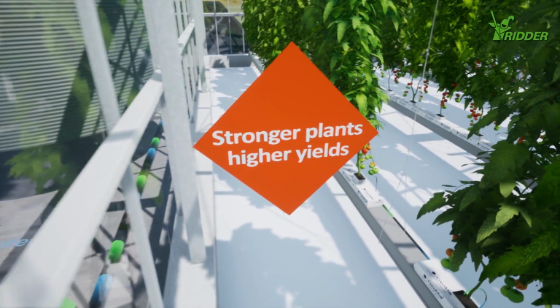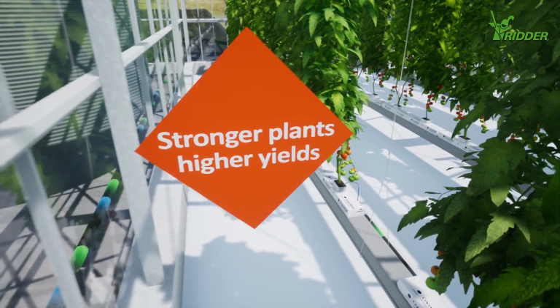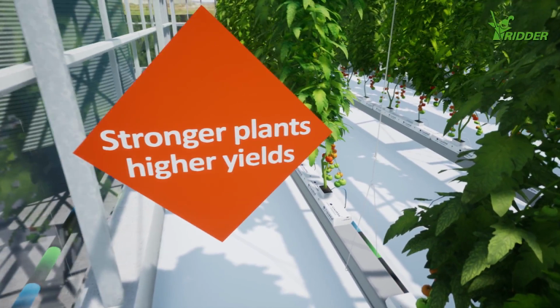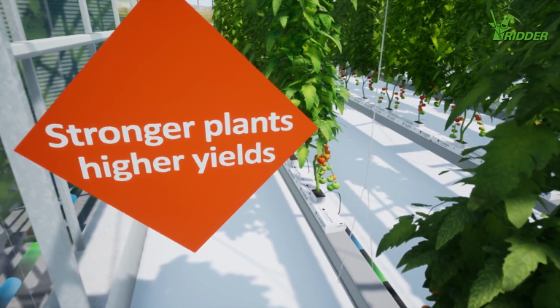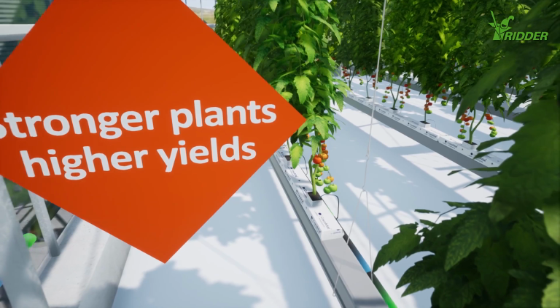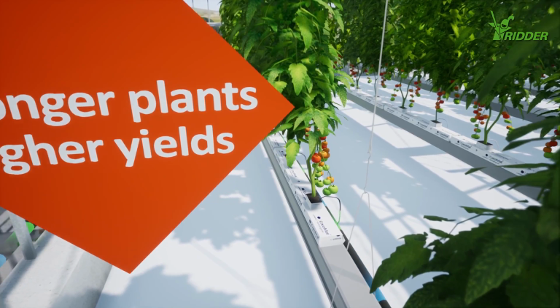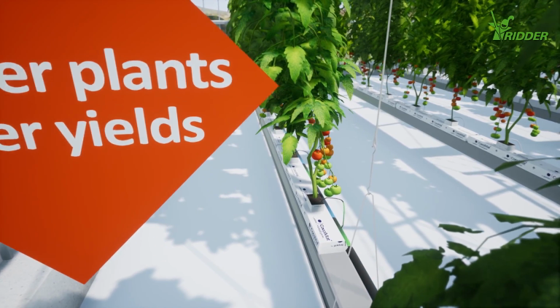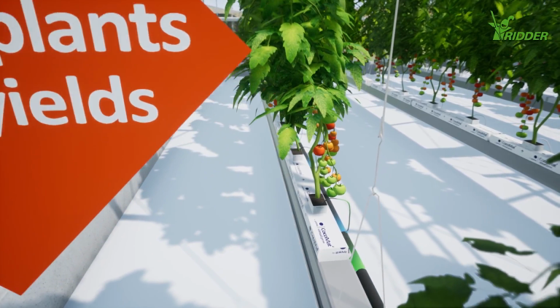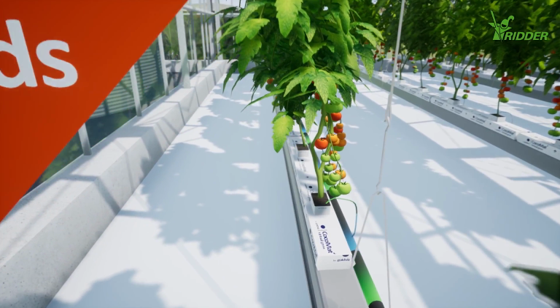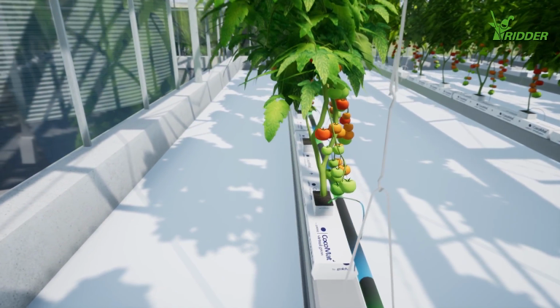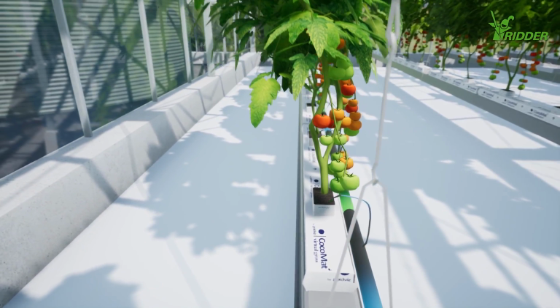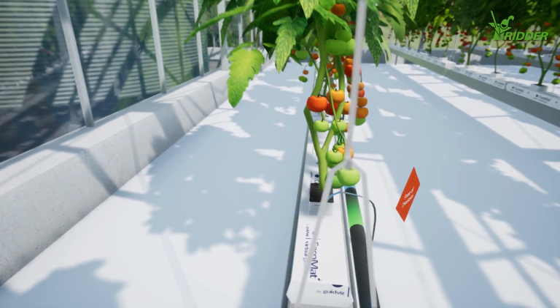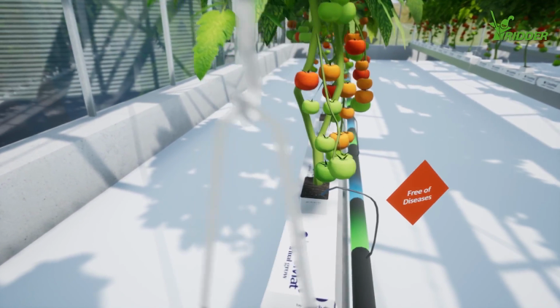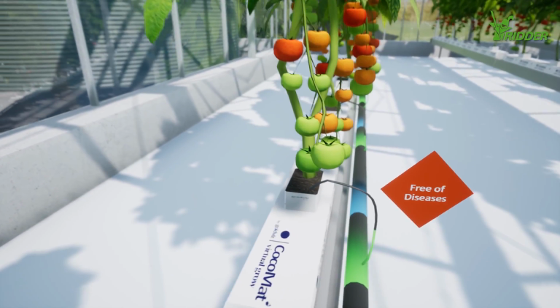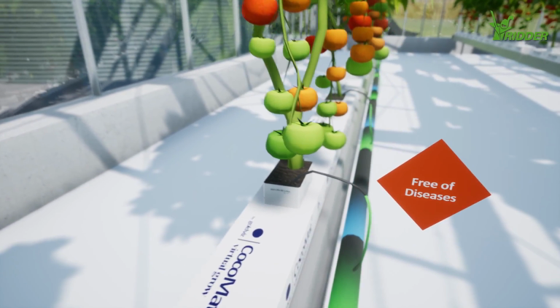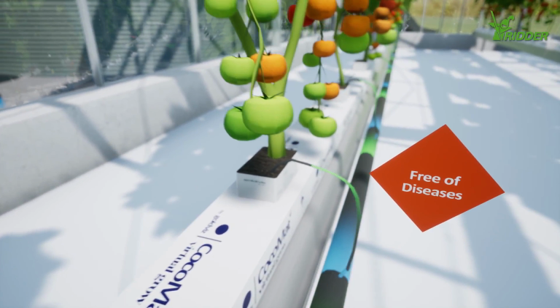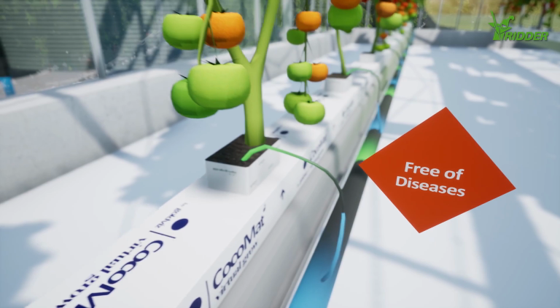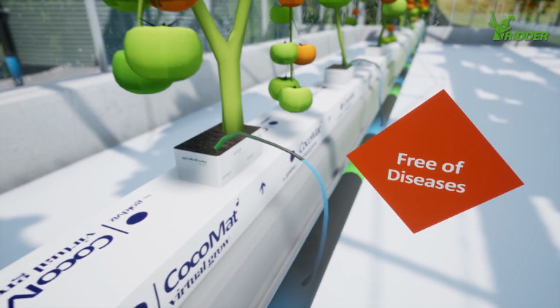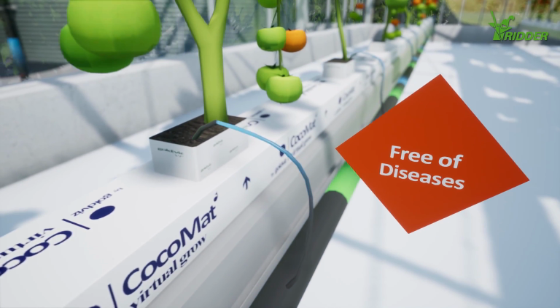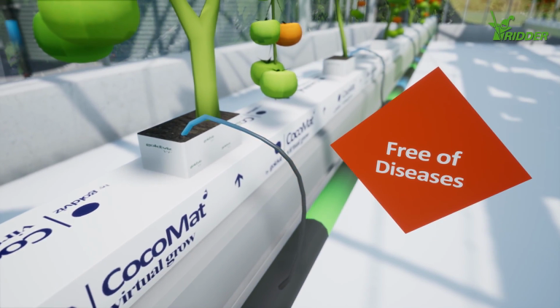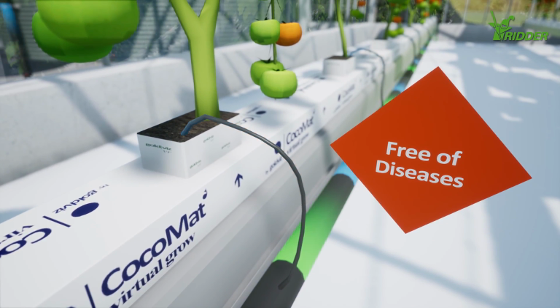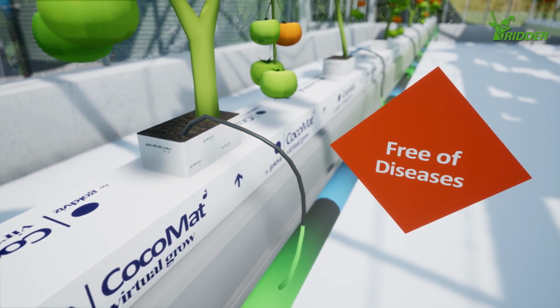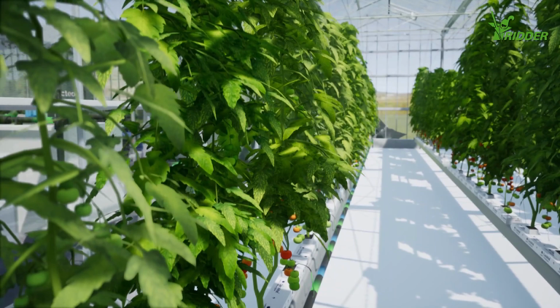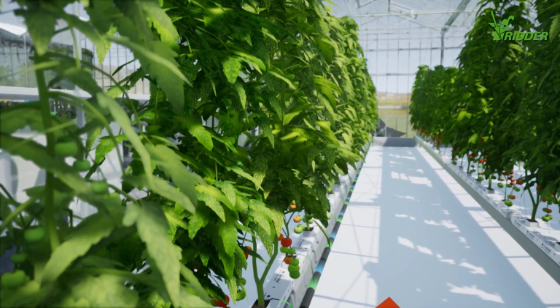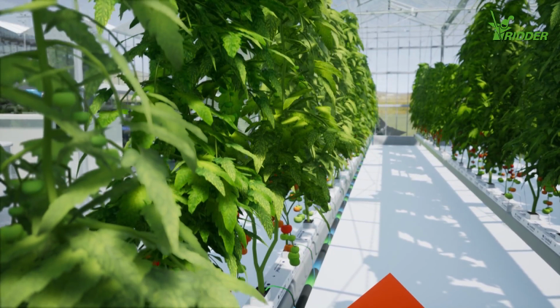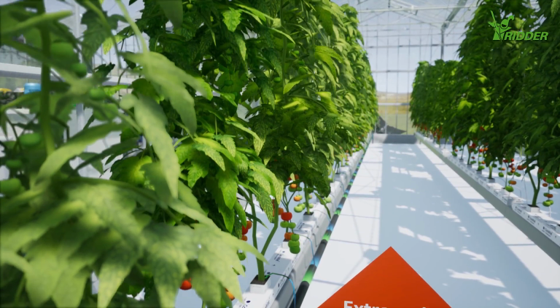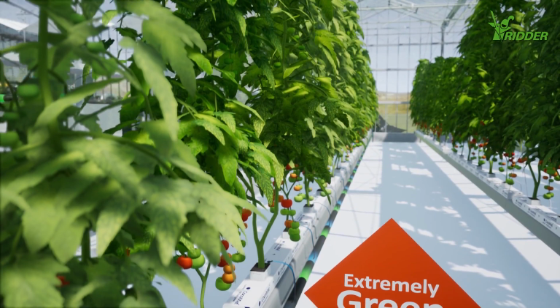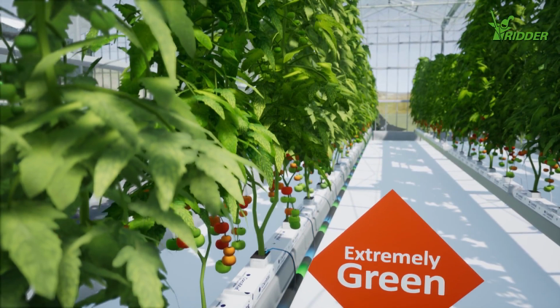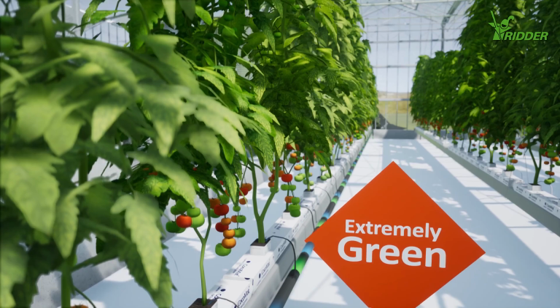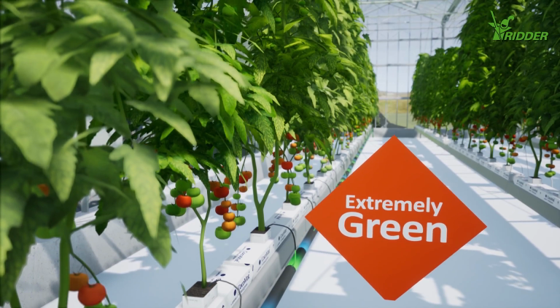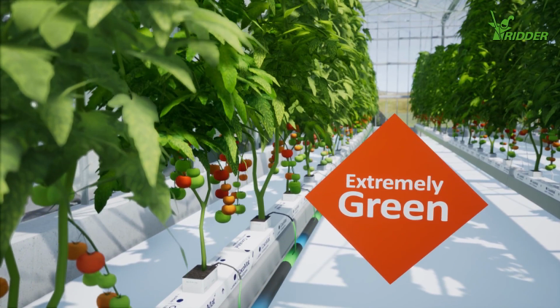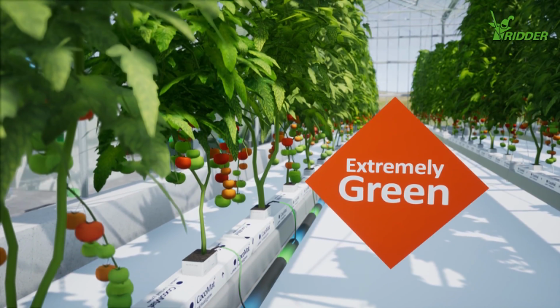They receive the exact blend of water and nutrients. The risk of disease has been reduced to an absolute minimum. His greenhouse can now be classified as extremely green.